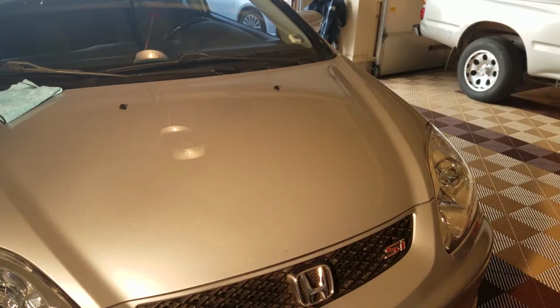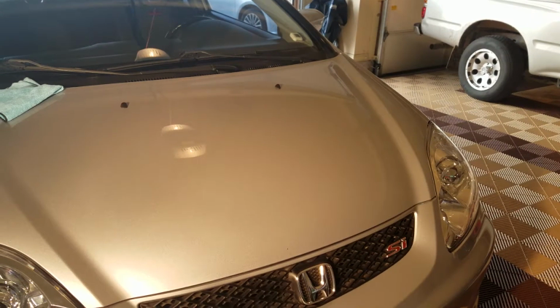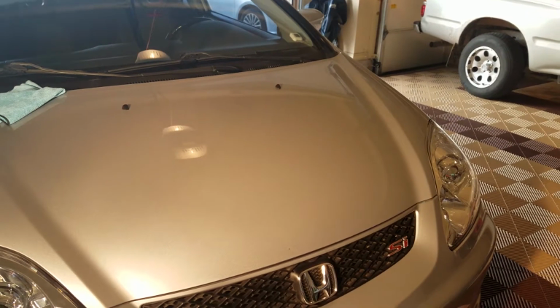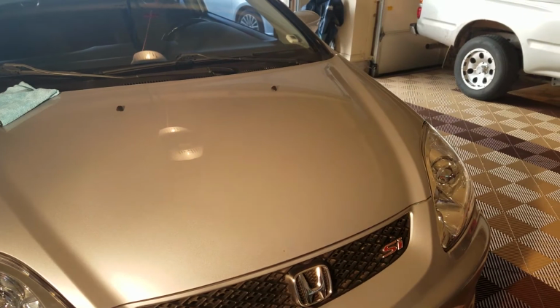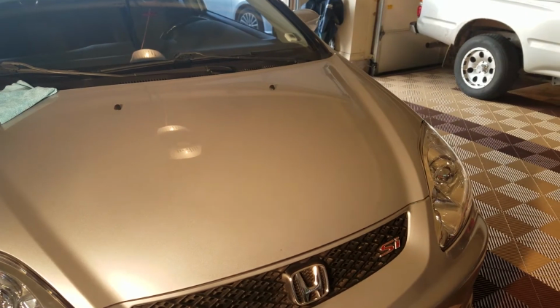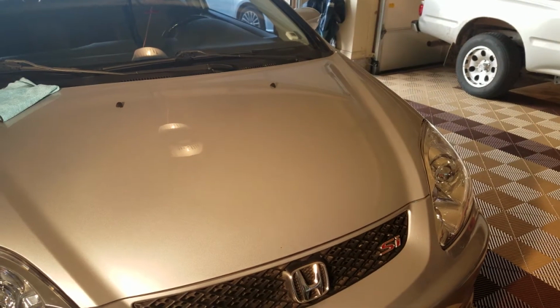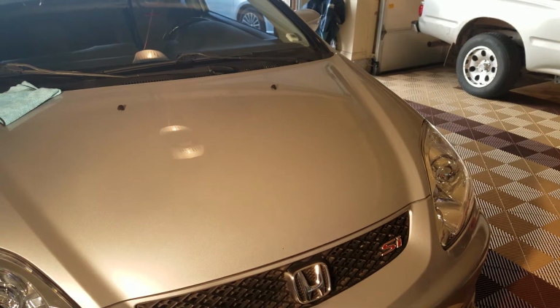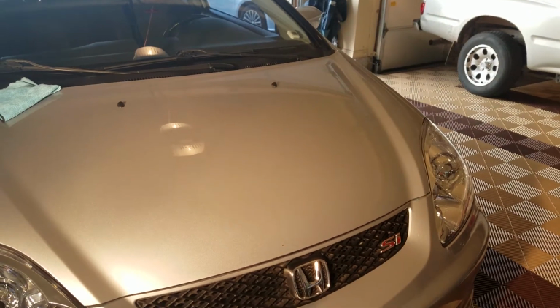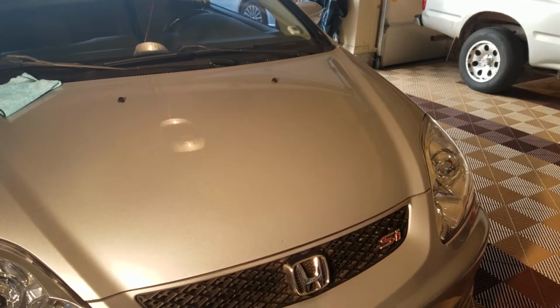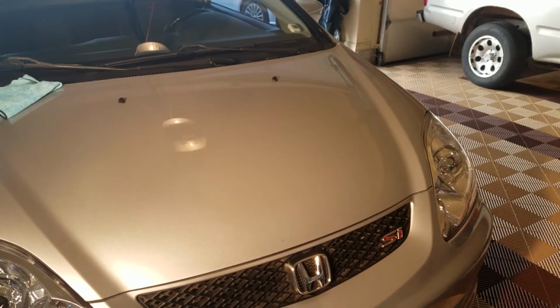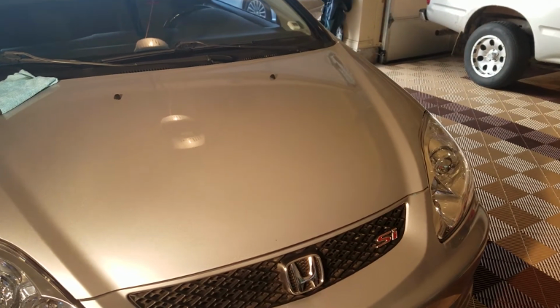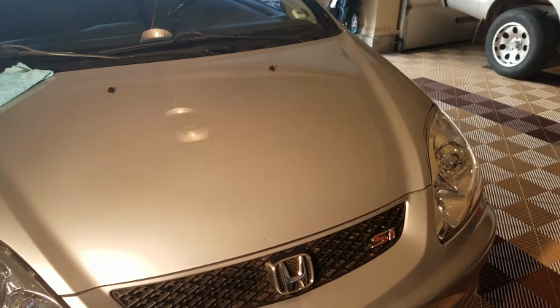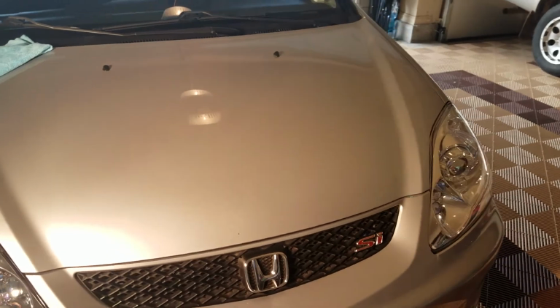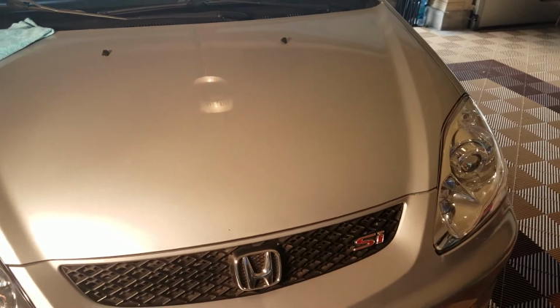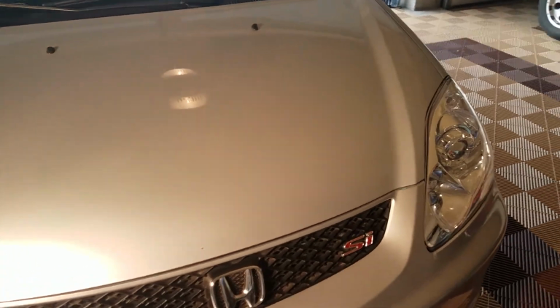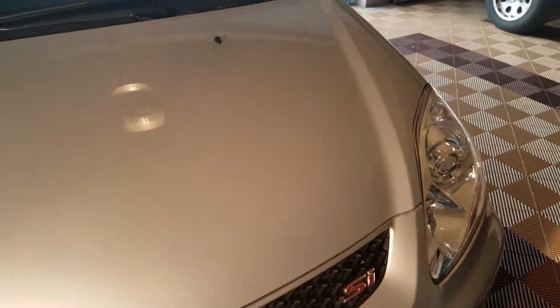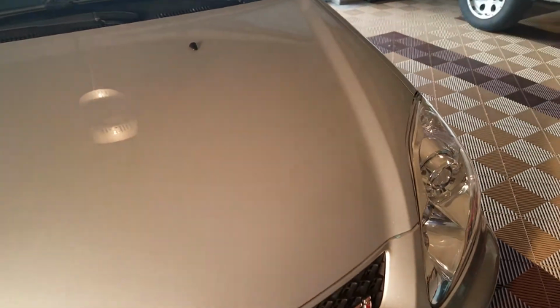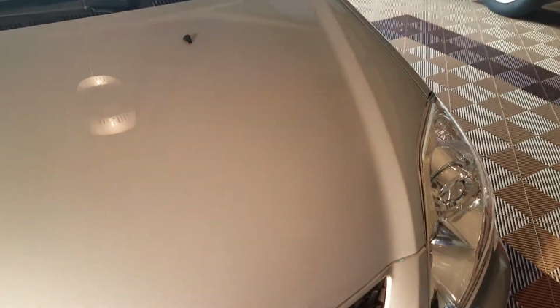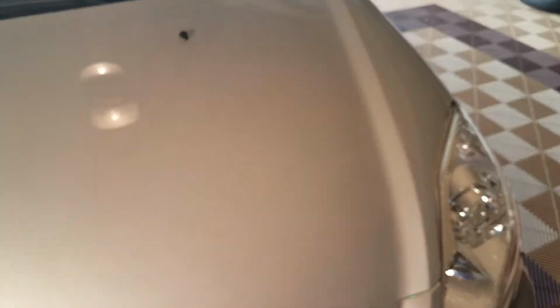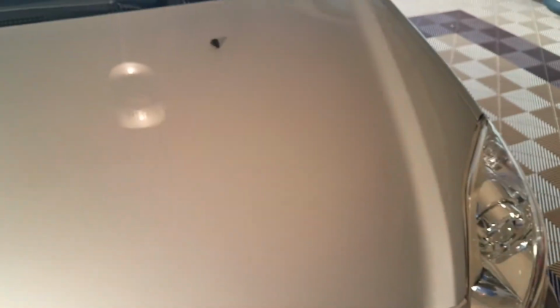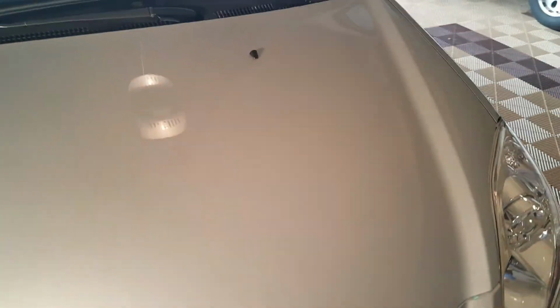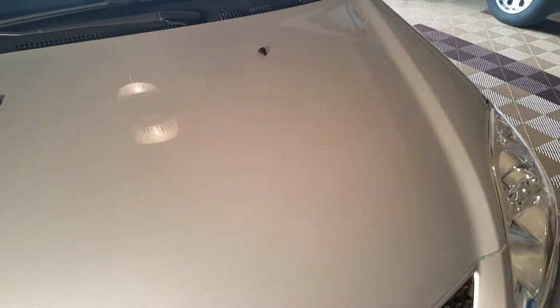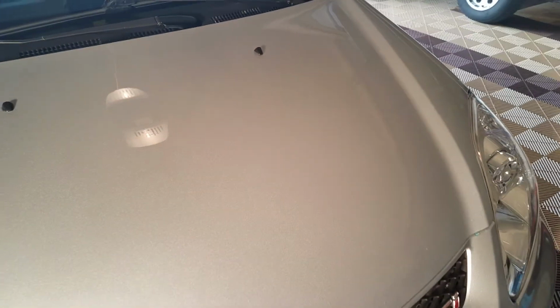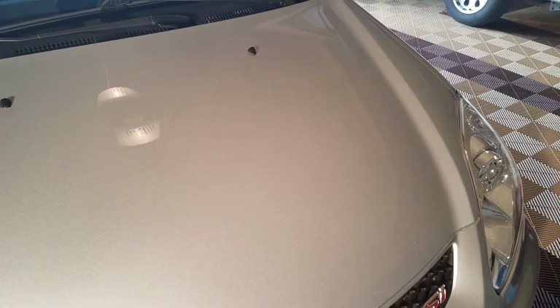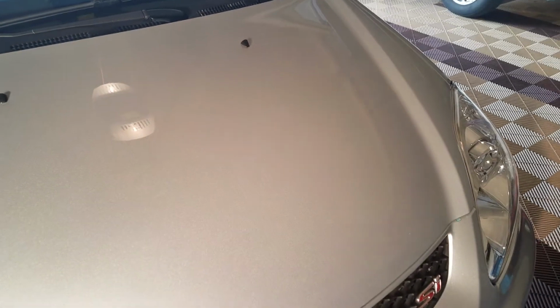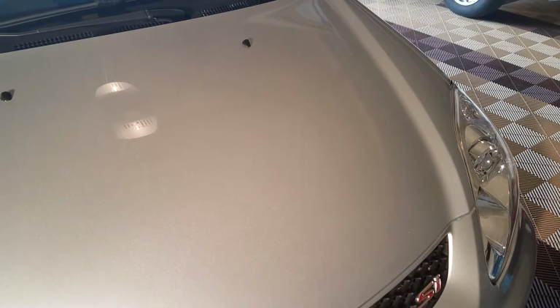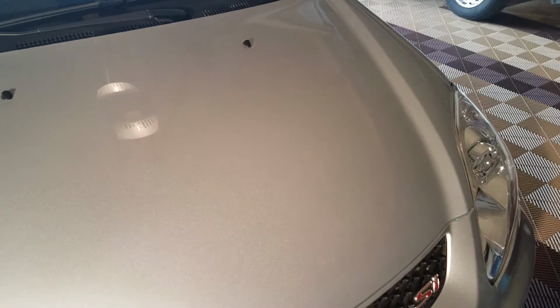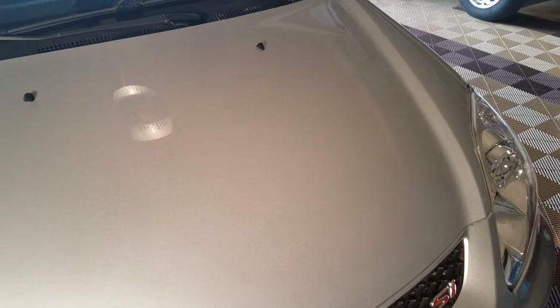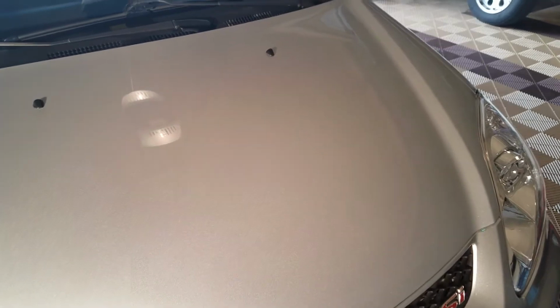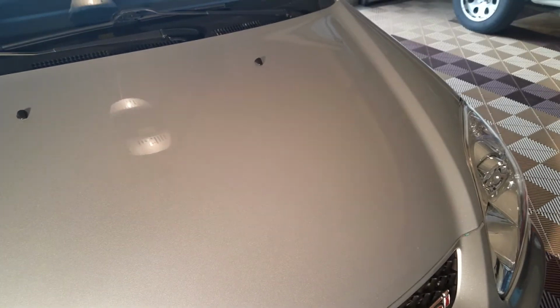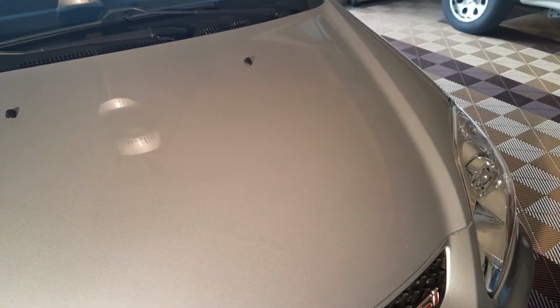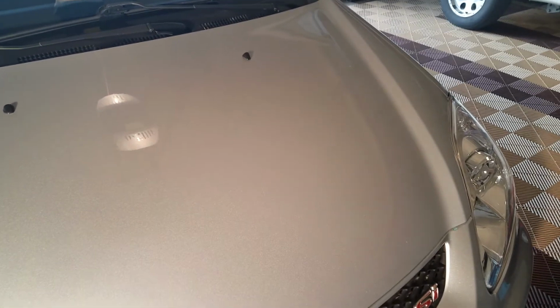When you're dealing with waterless wash, it's a very simple system. As you can see, the car really is not that dirty at all. I have a ceramic coating on it right now, so it just stays cleaner for longer, but I just want to show you guys how this works.